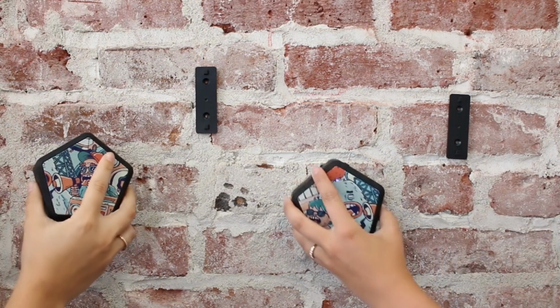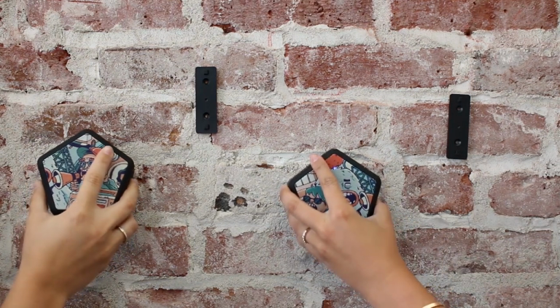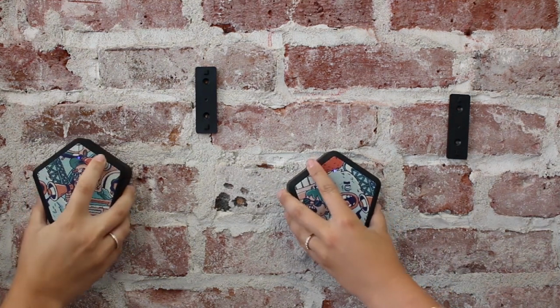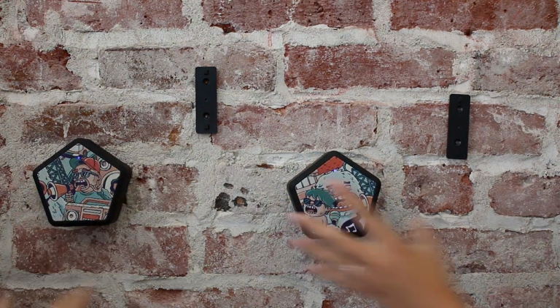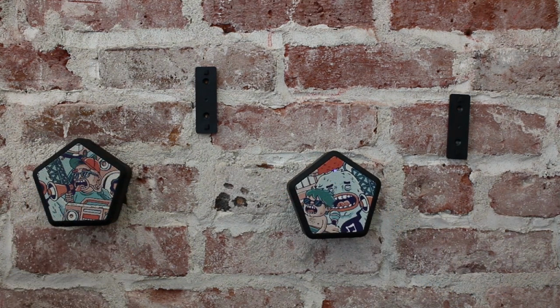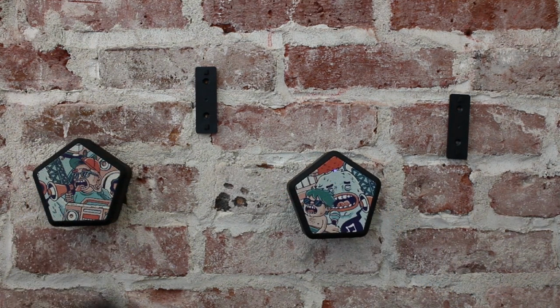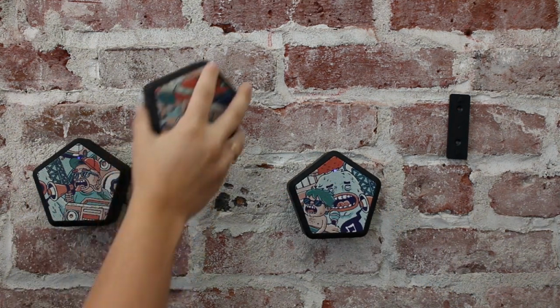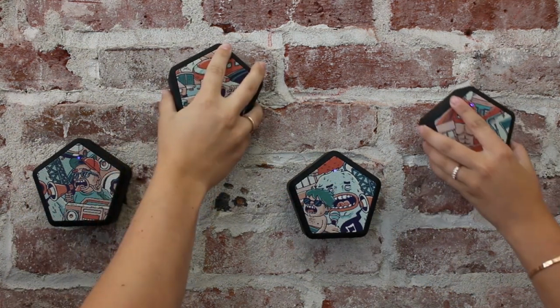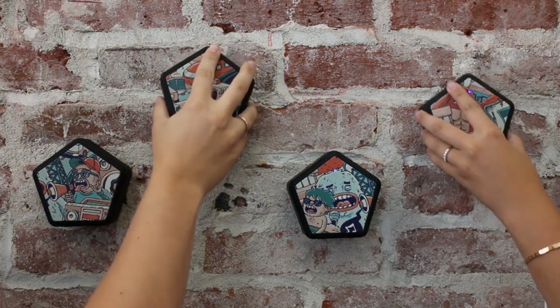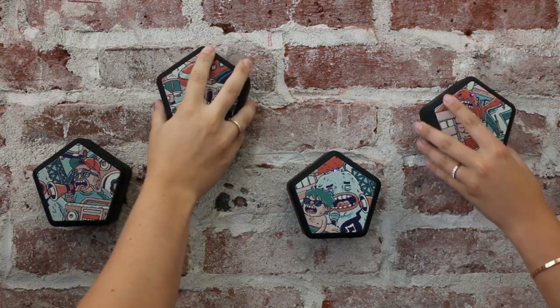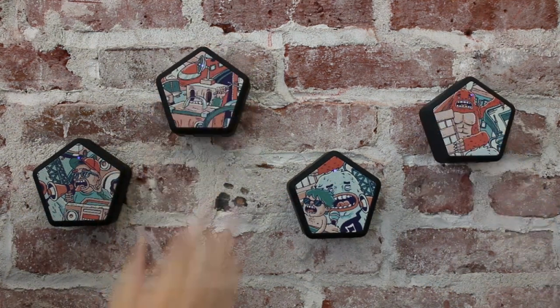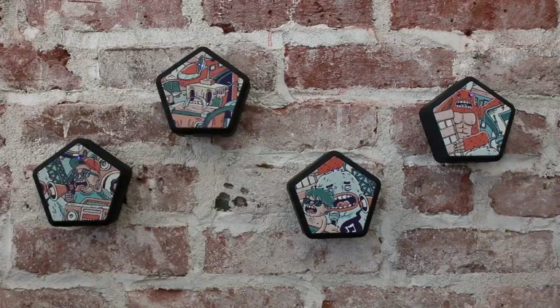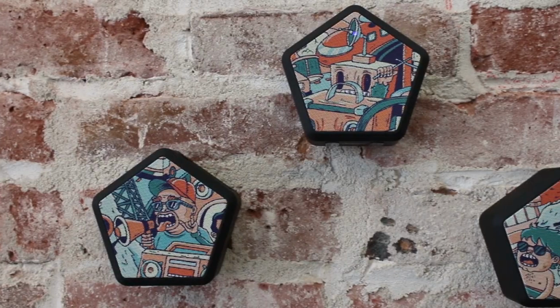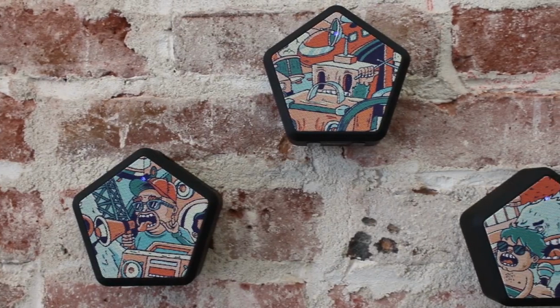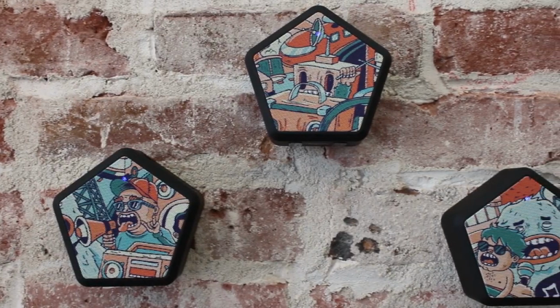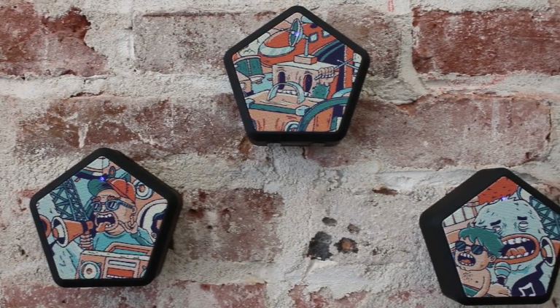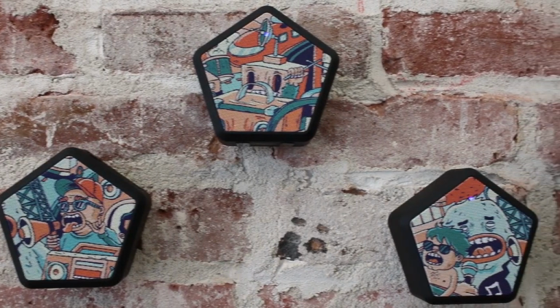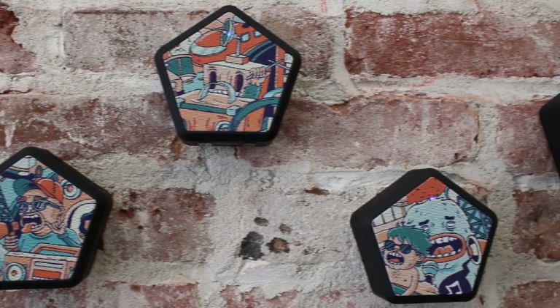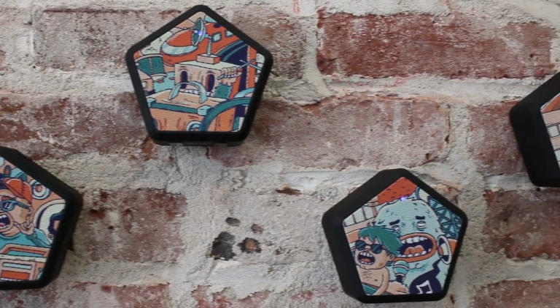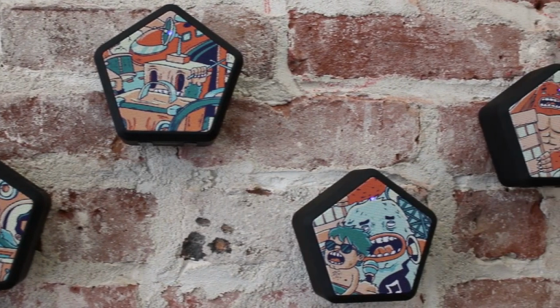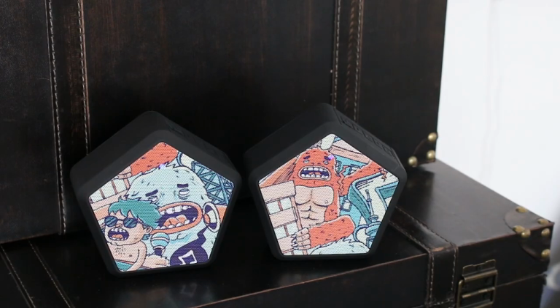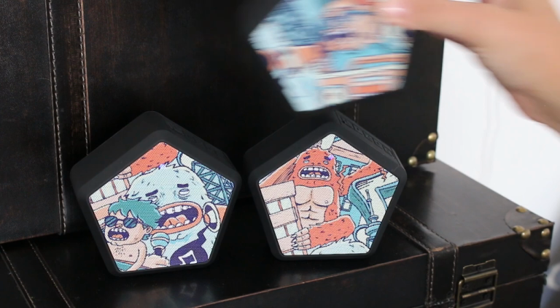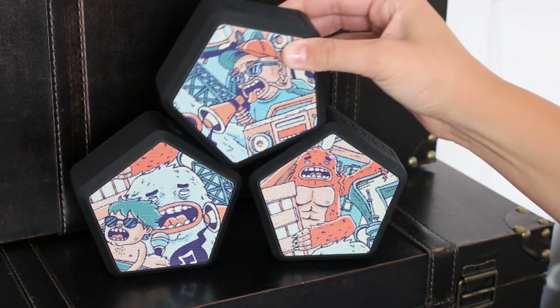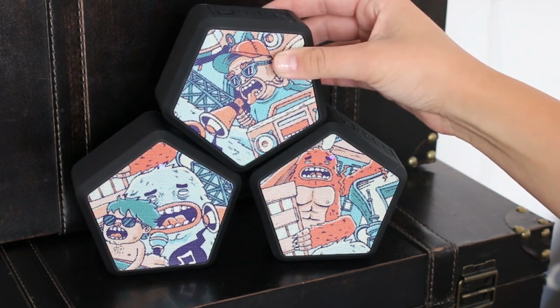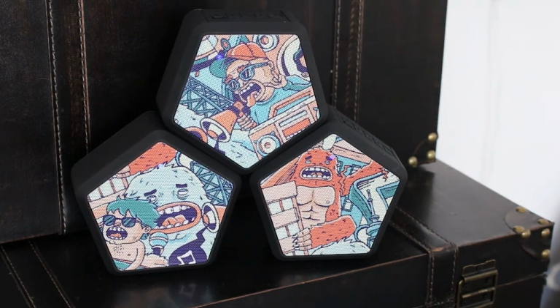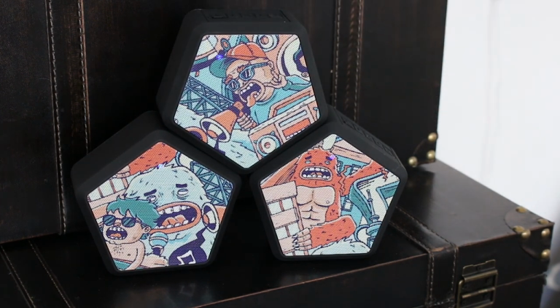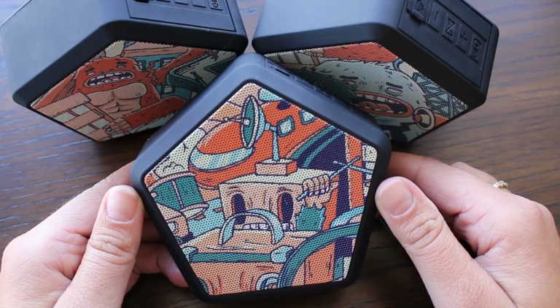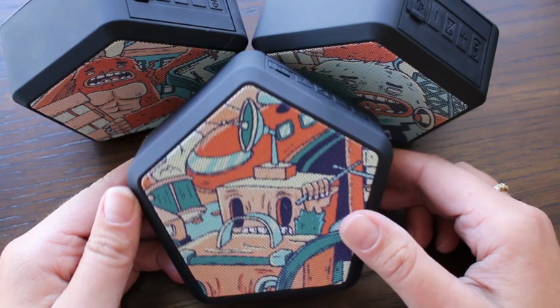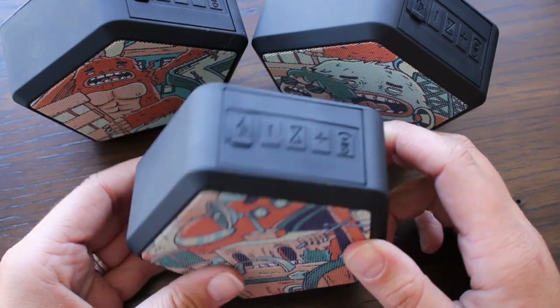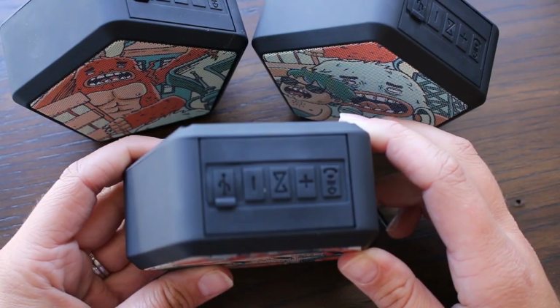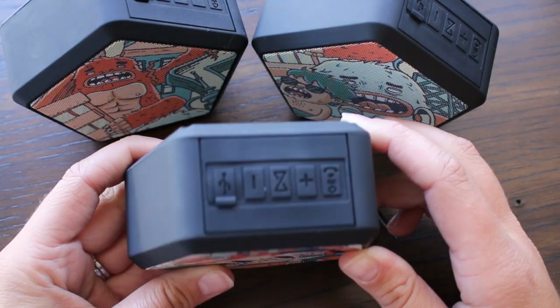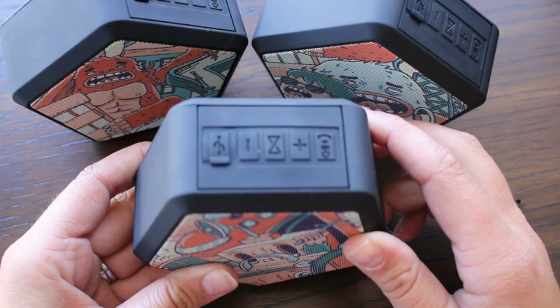Each Hive comes with an easy-to-use wall mount, perfect for your home or office. The Hive has a unique pentagon shape and control panel on top for play, pause, and phone calls.